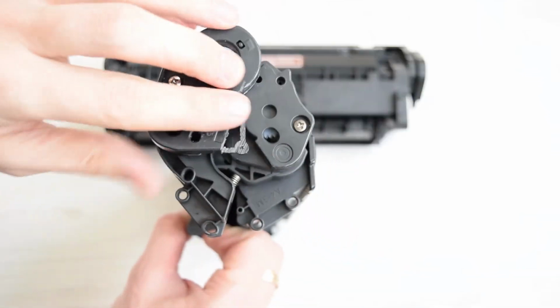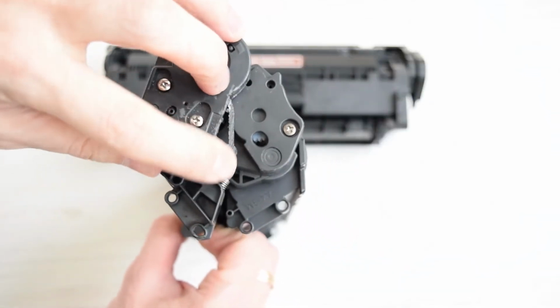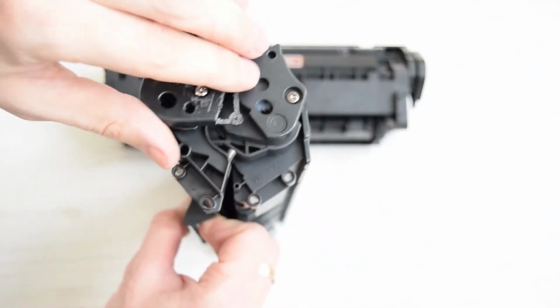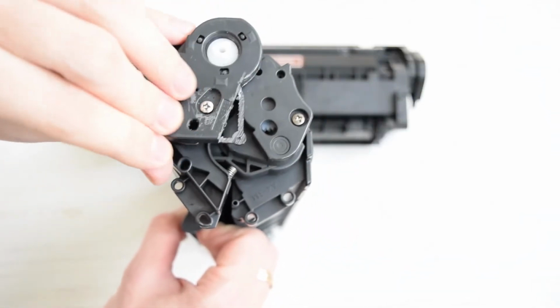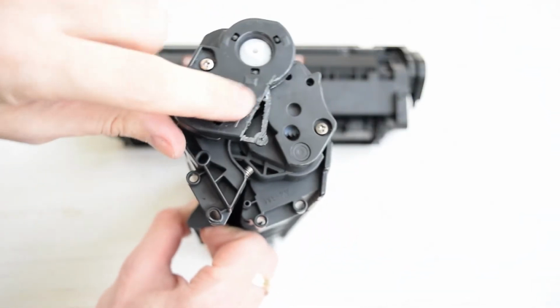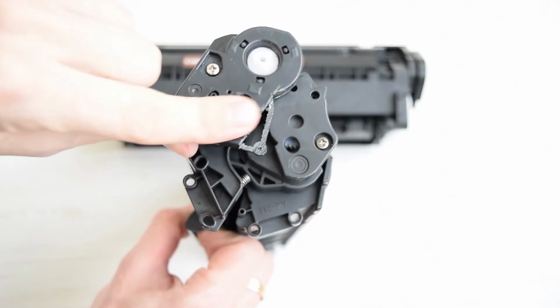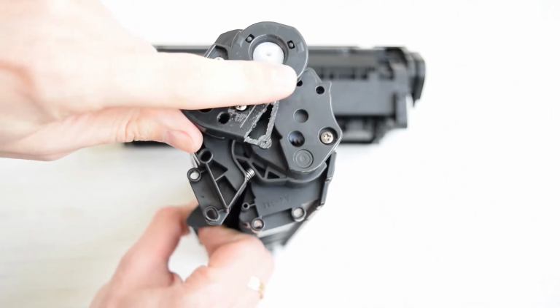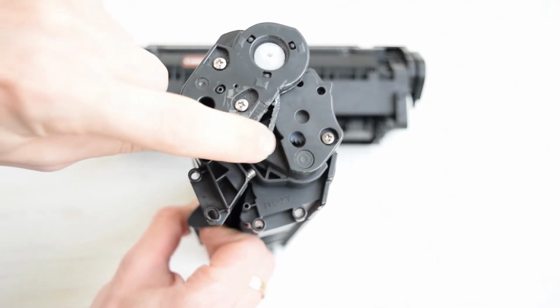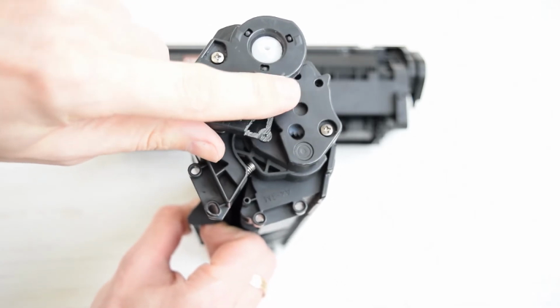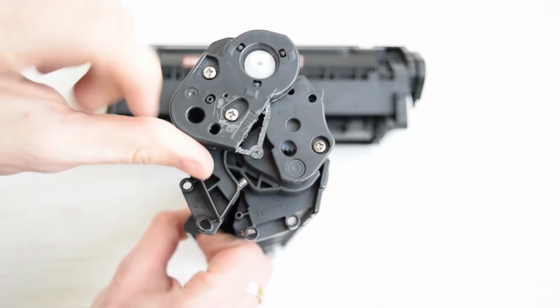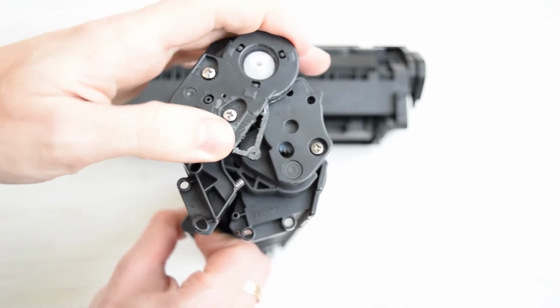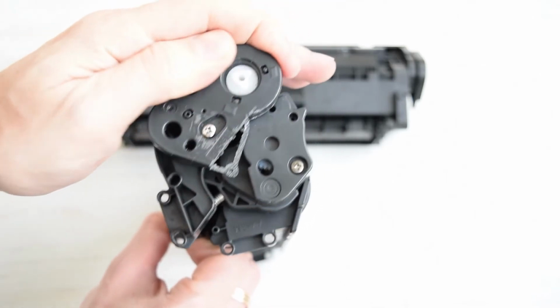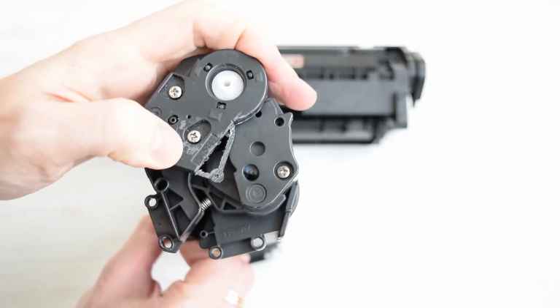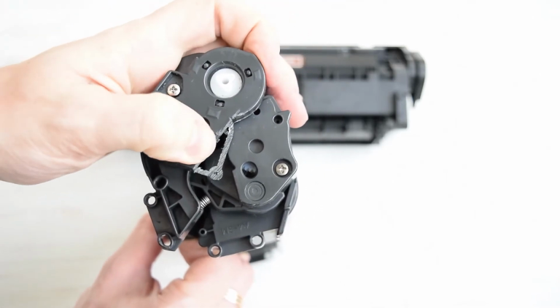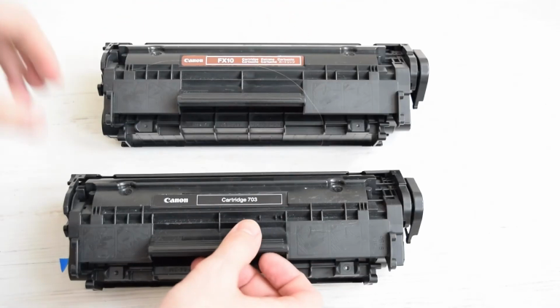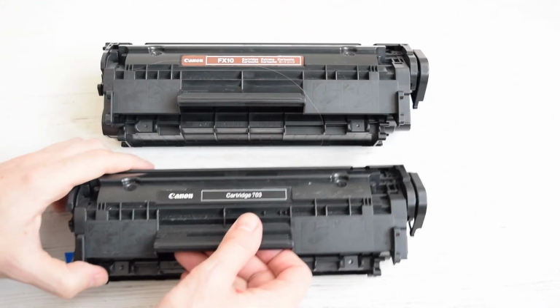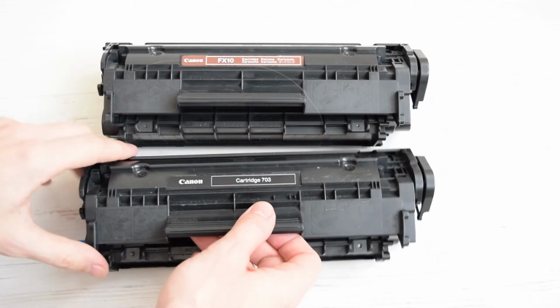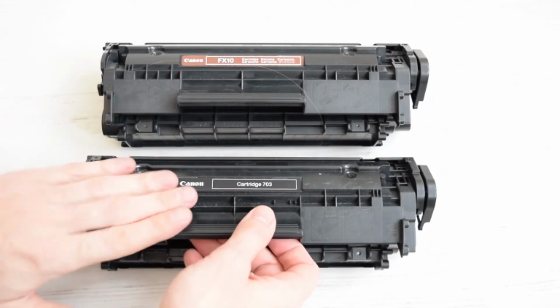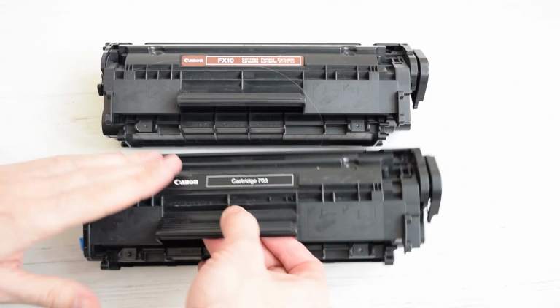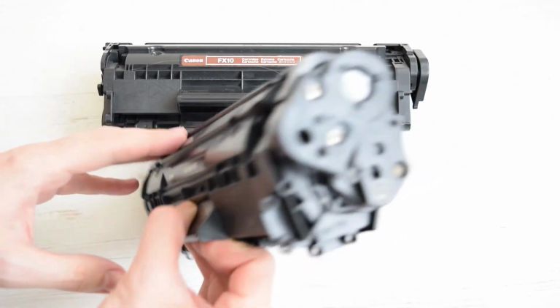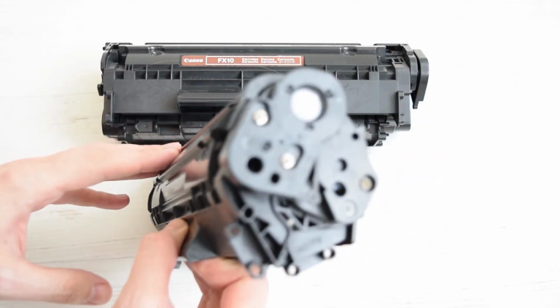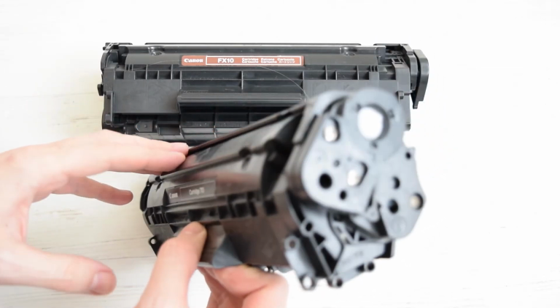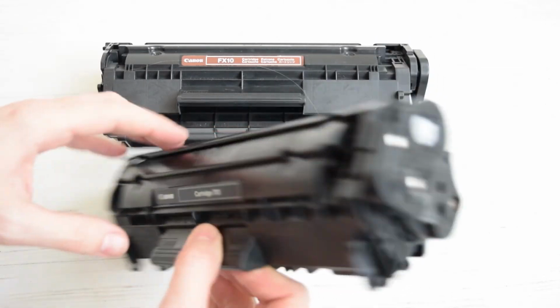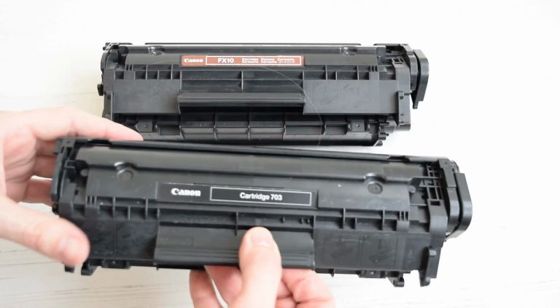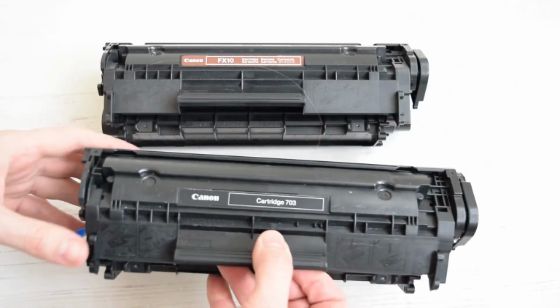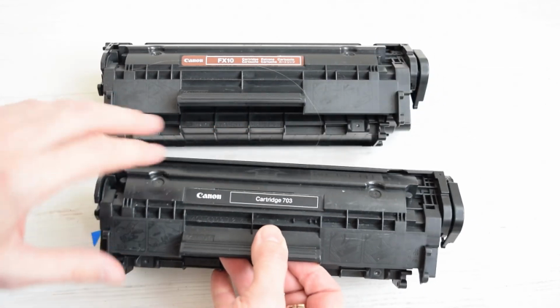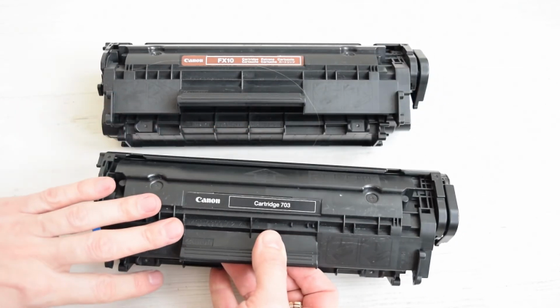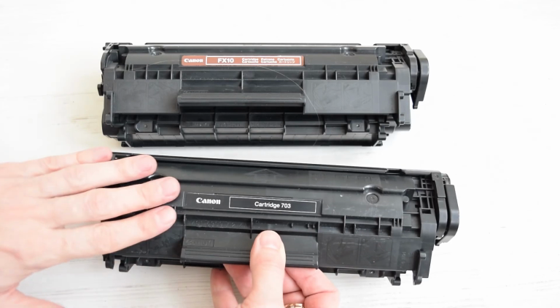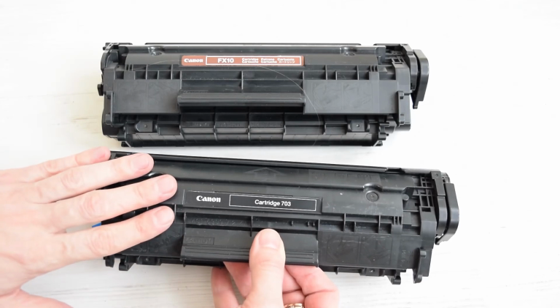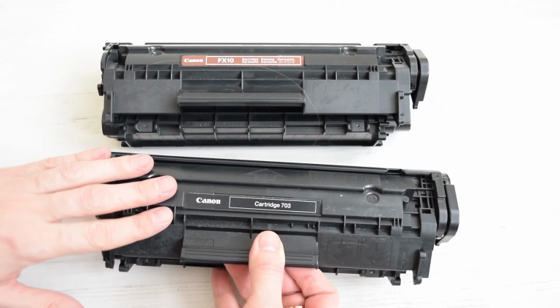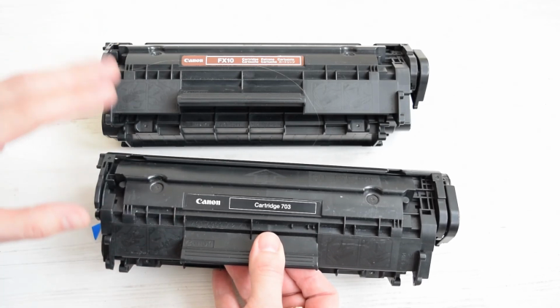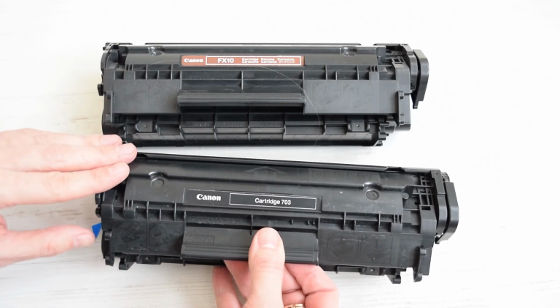I'd recommend finishing this rough side with sandpaper to make it smoother. This cartridge is not compatible with Canon FX-10 but still works as Canon 703 or HP-12A. I'll see you next time.